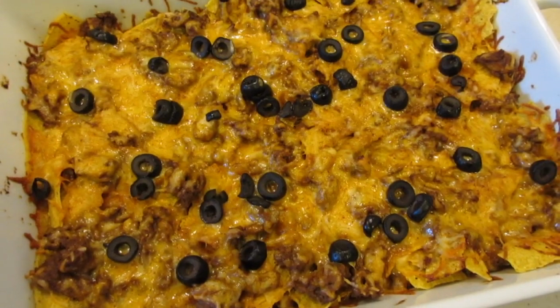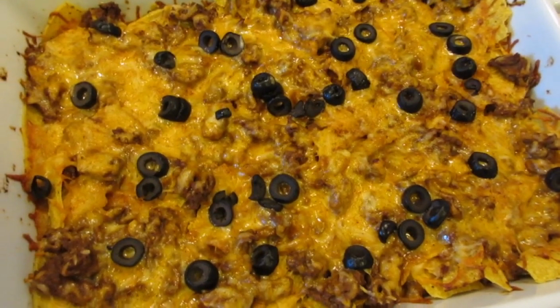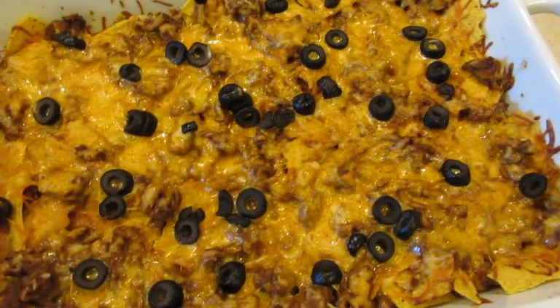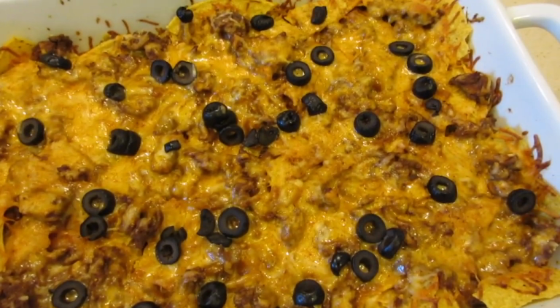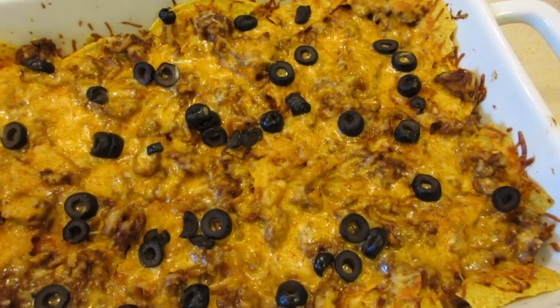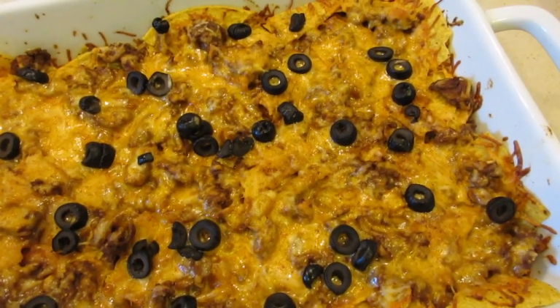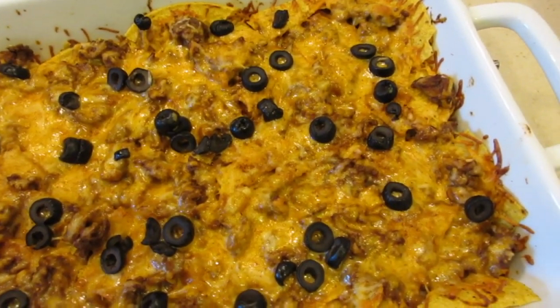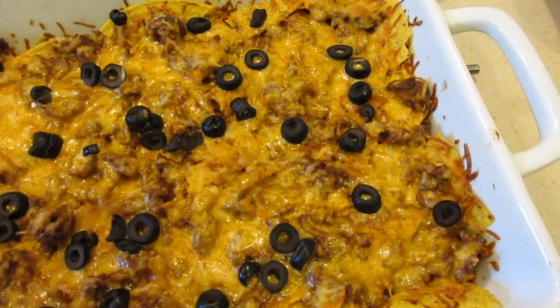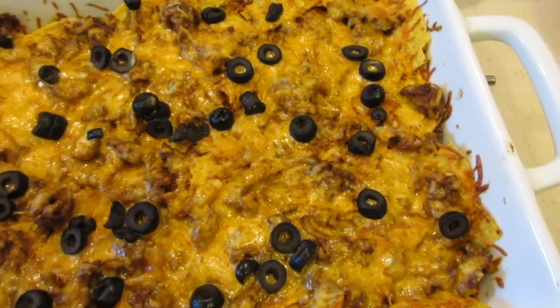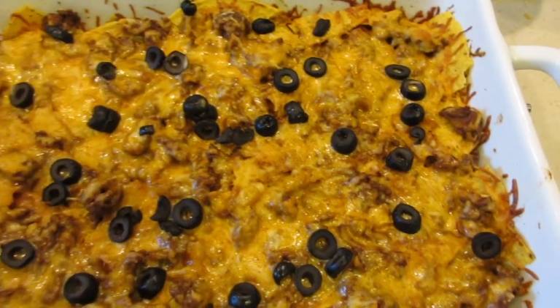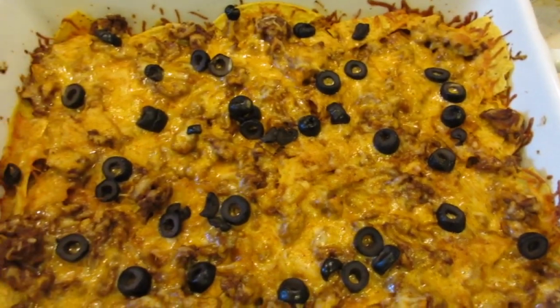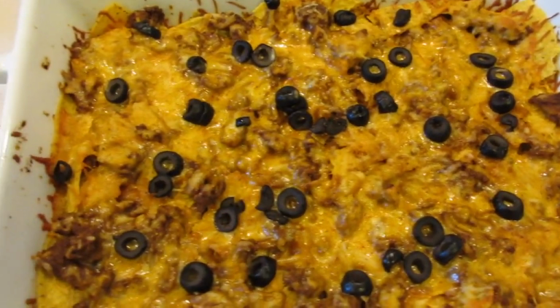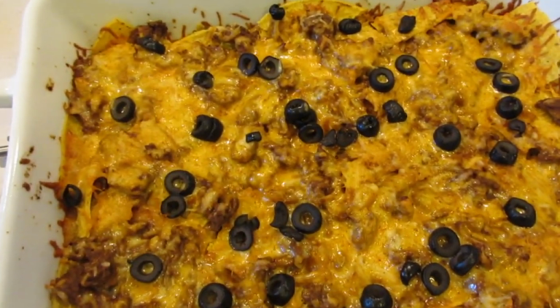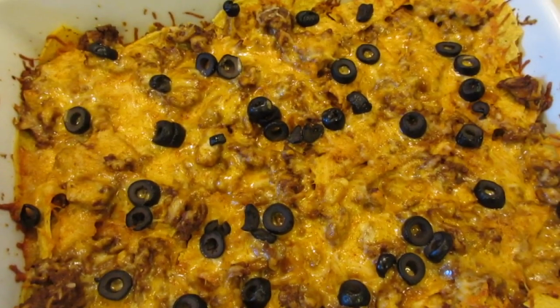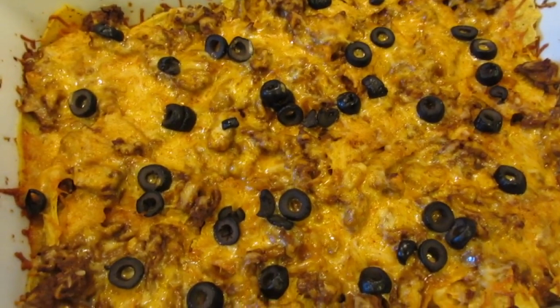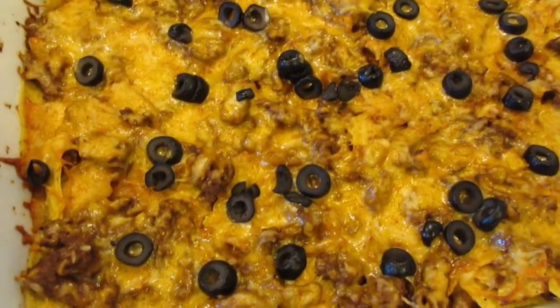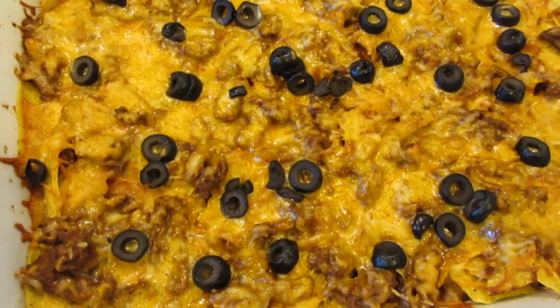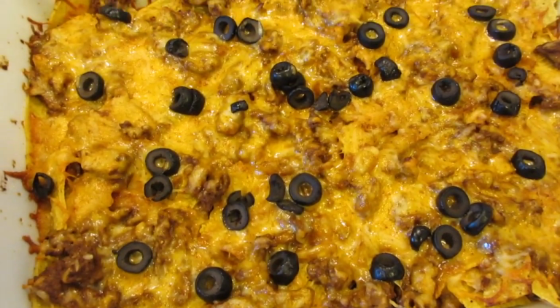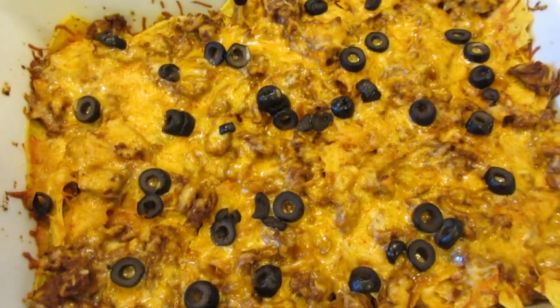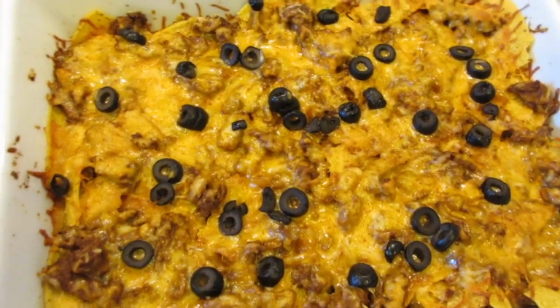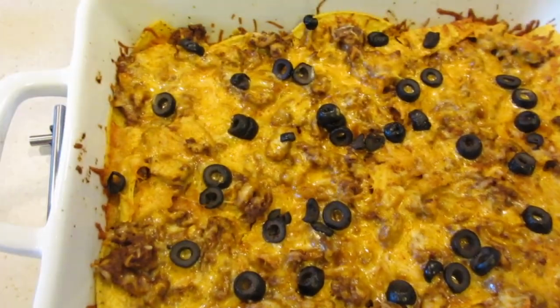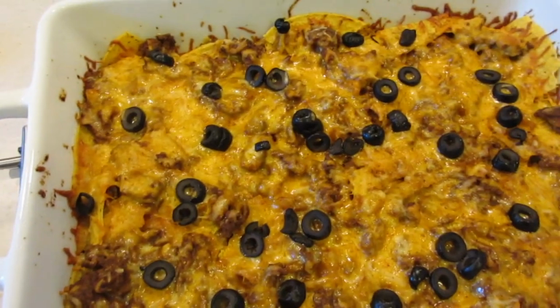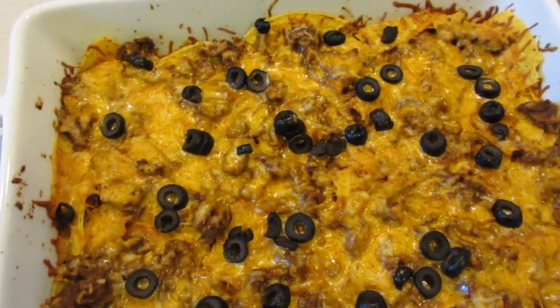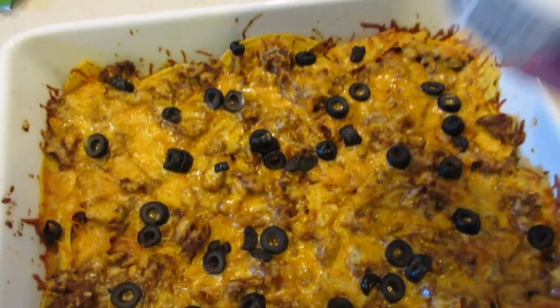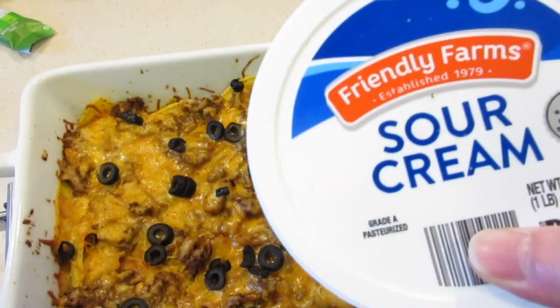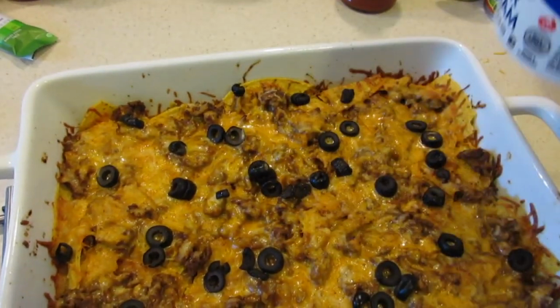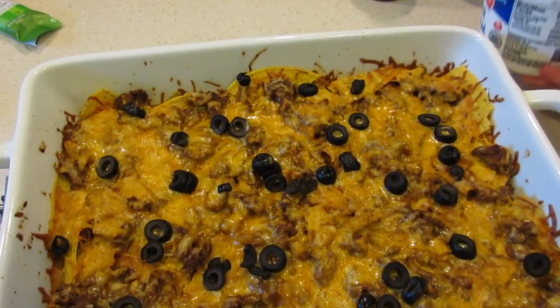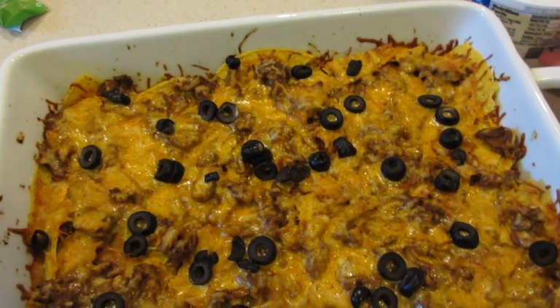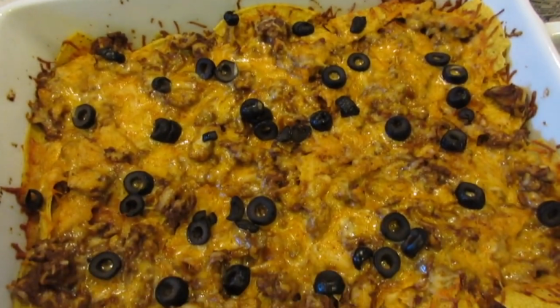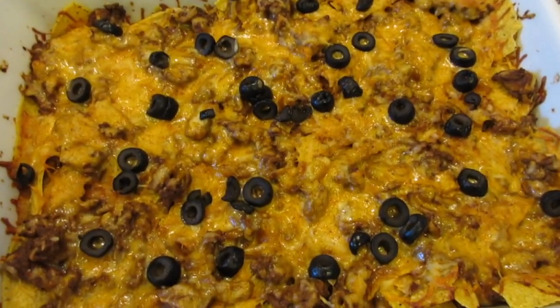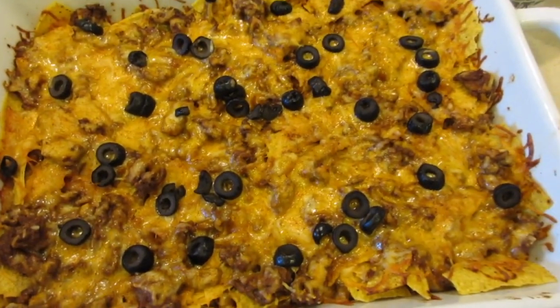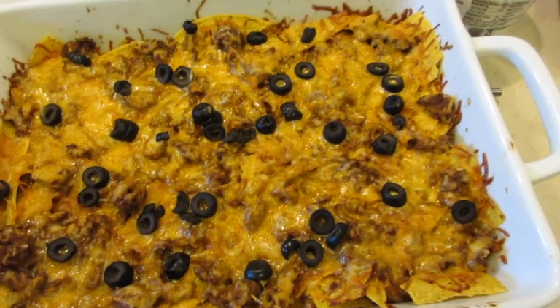I had this in here for exactly 20 minutes and it looks good. I'm ready to taste it — it smells really good. You can serve this with sour cream, that's why I have the sour cream. So we're going to plate this up and see how it tastes.